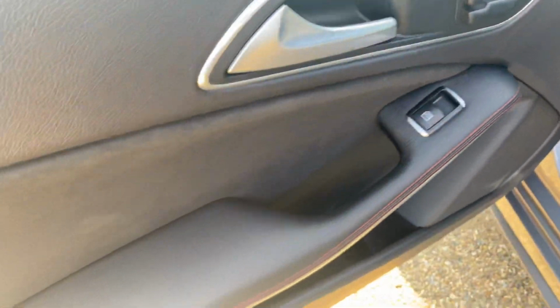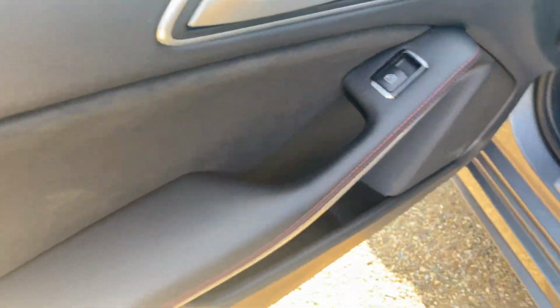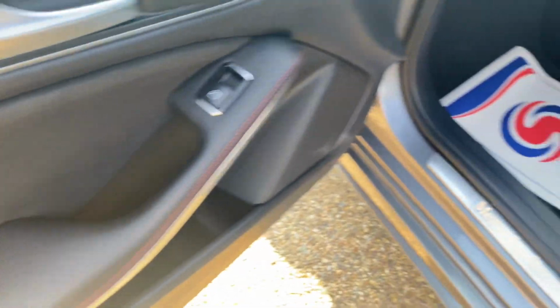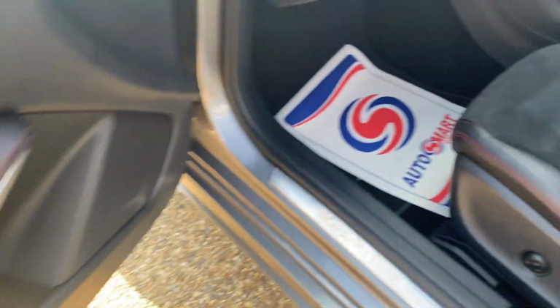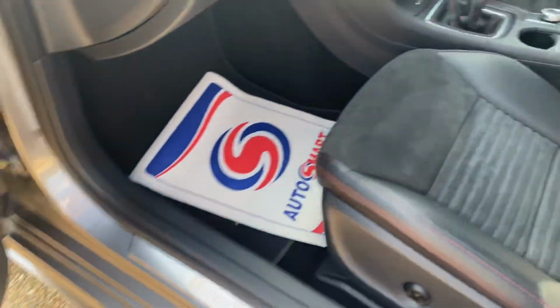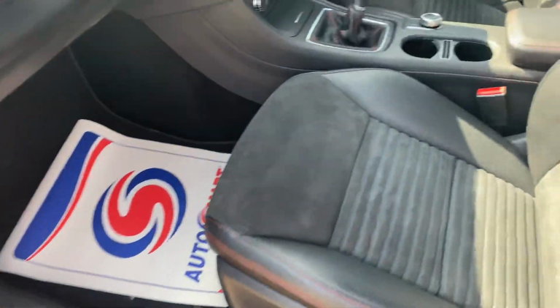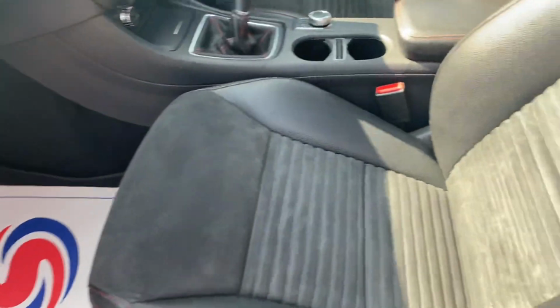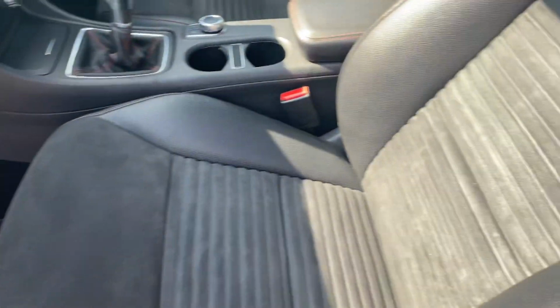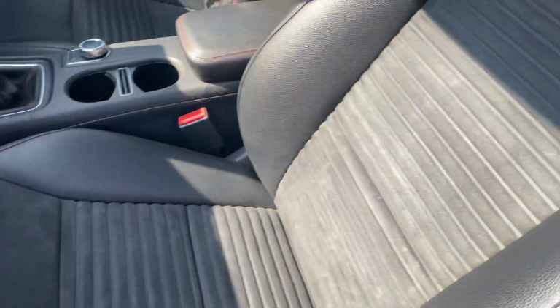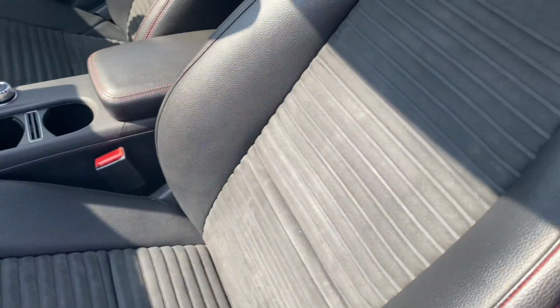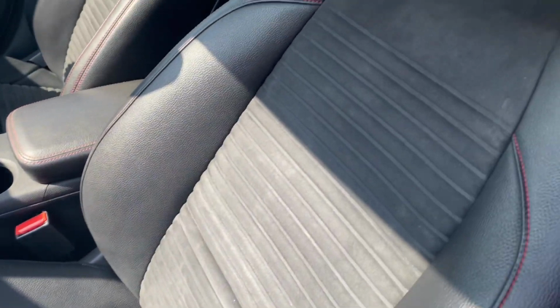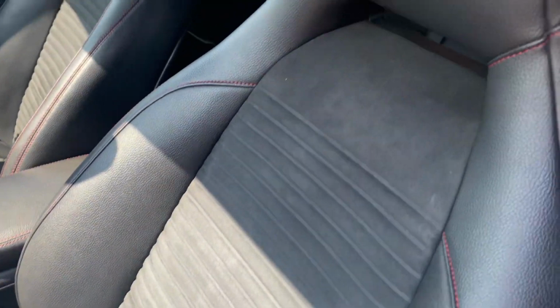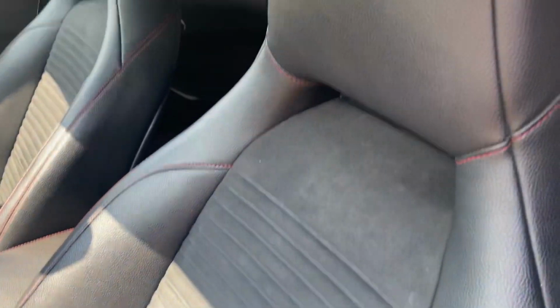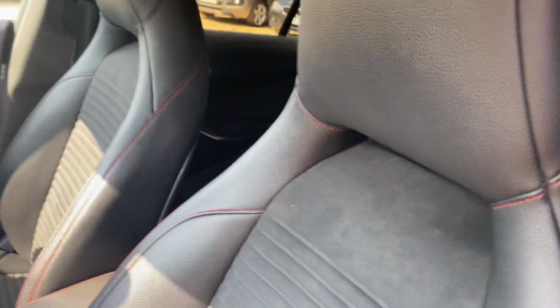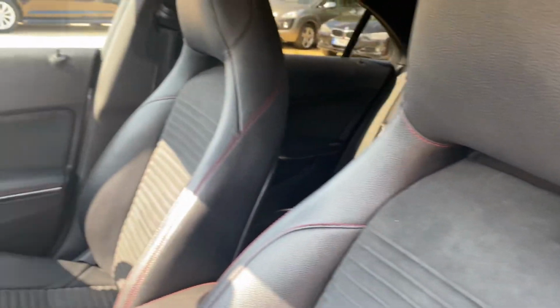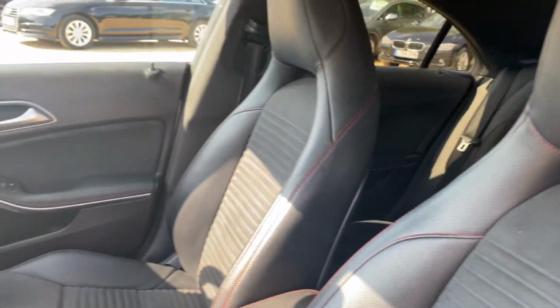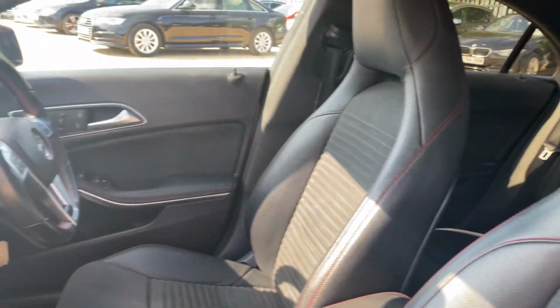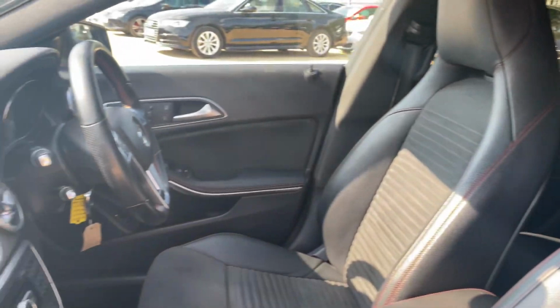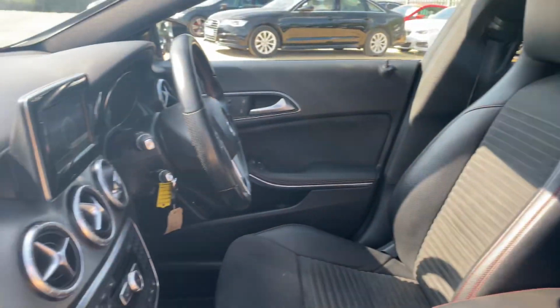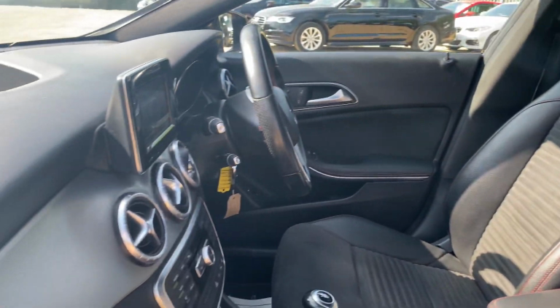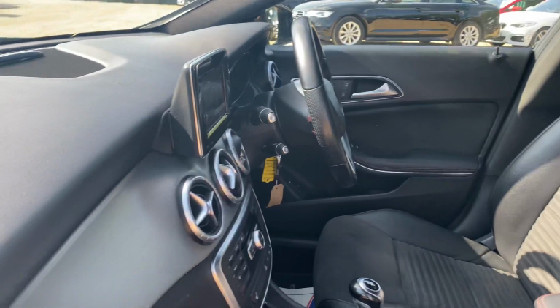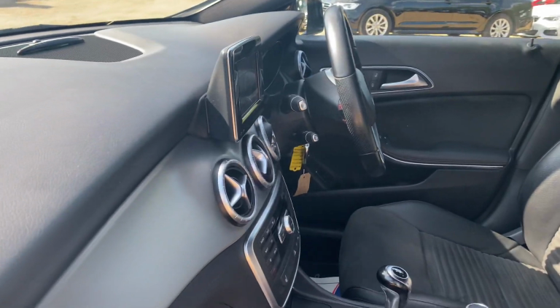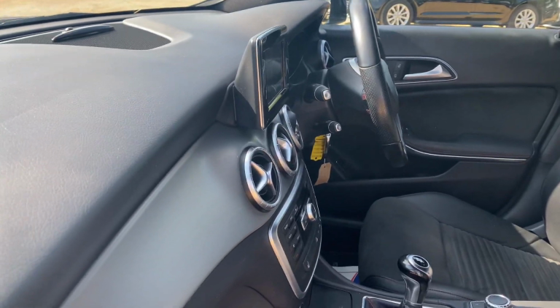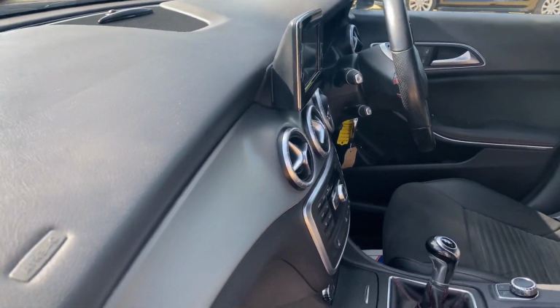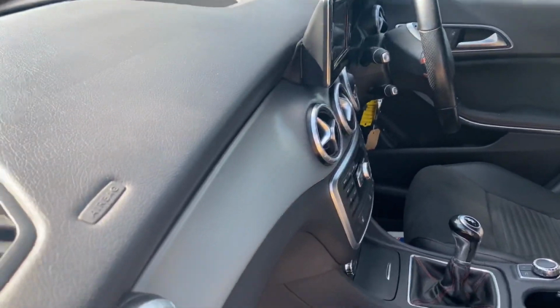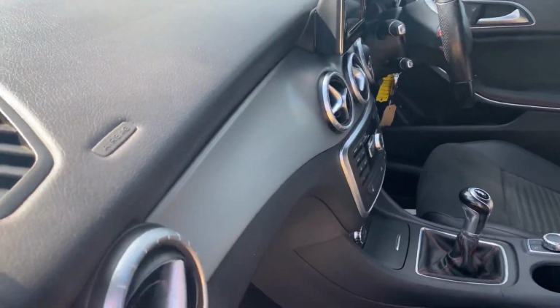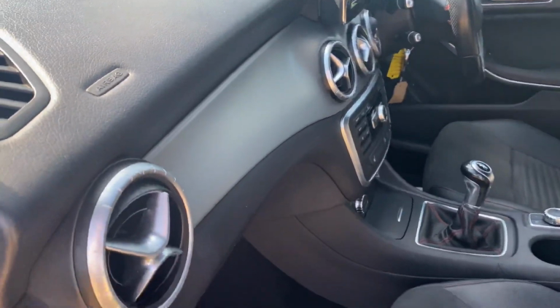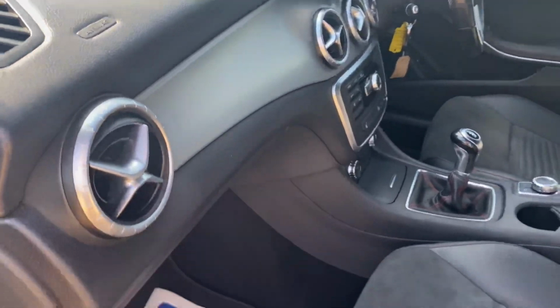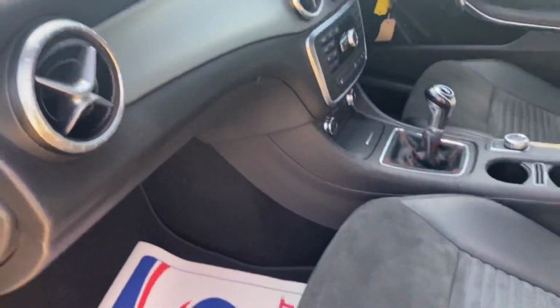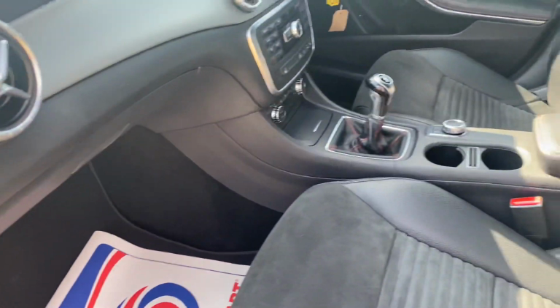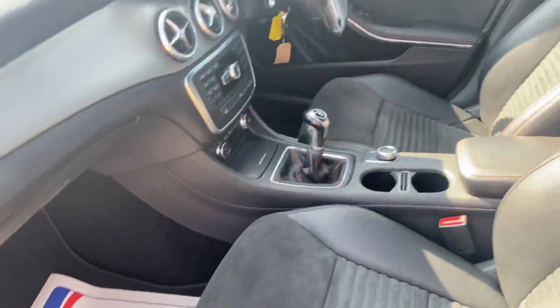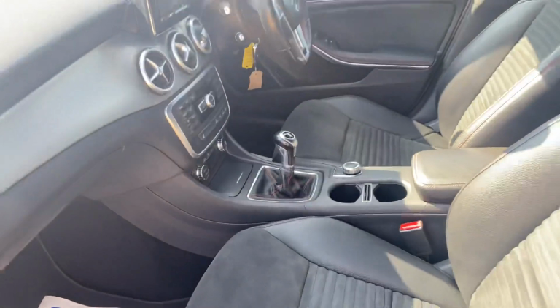All the seats are Alcantara, and on the front they are memory seats for both passenger and driver, and heated.